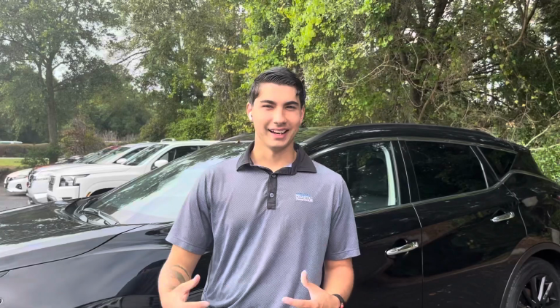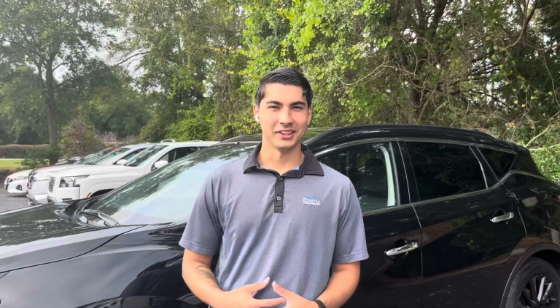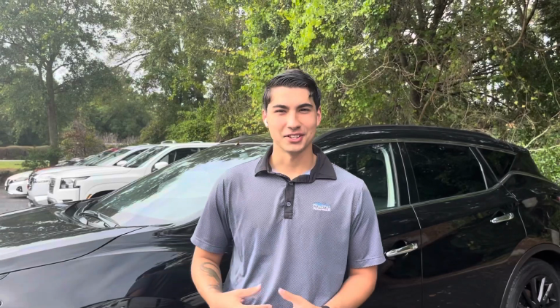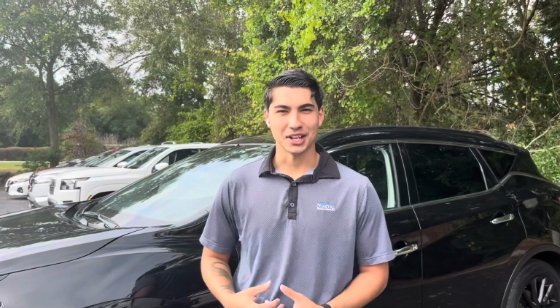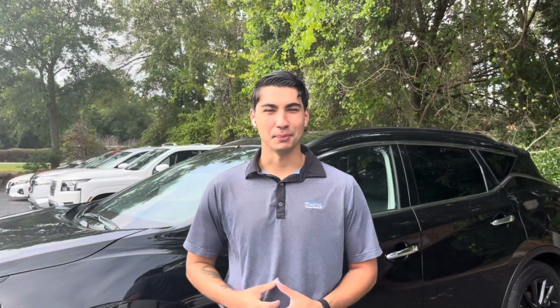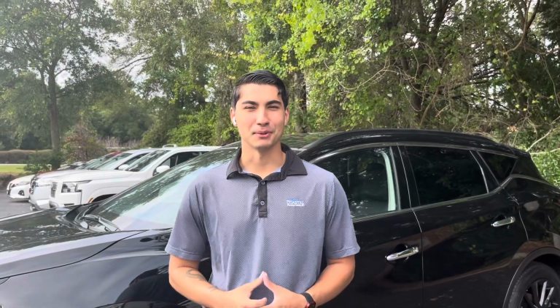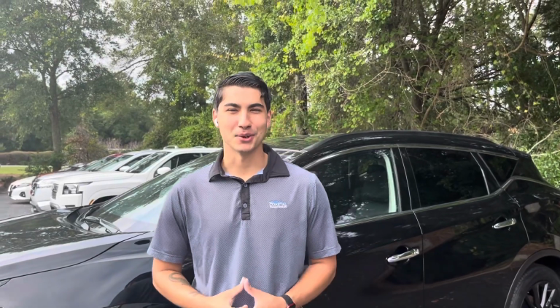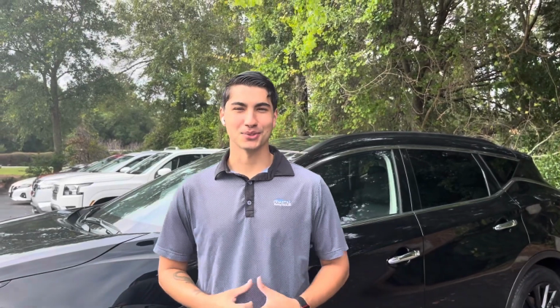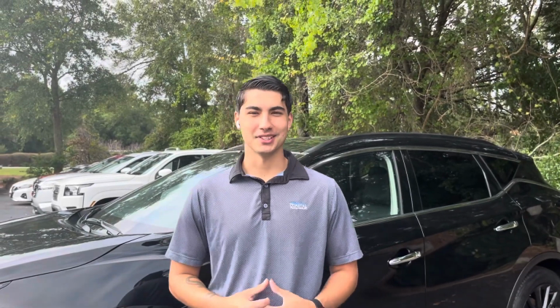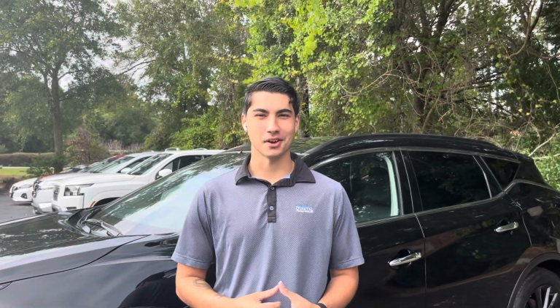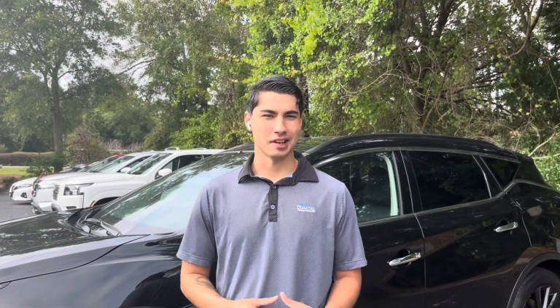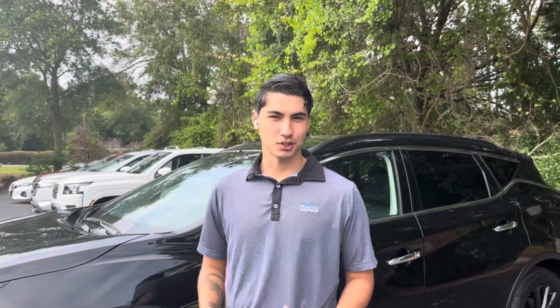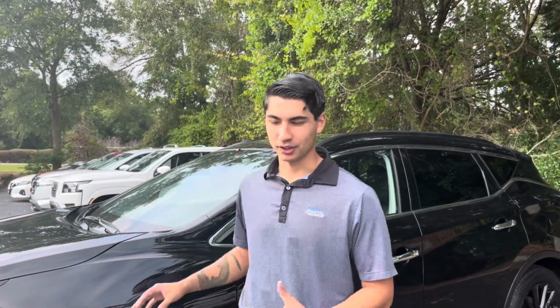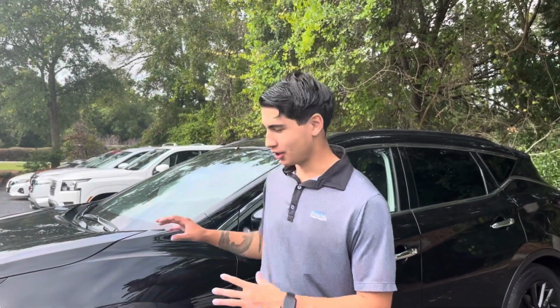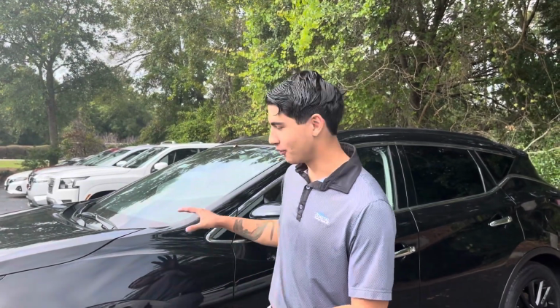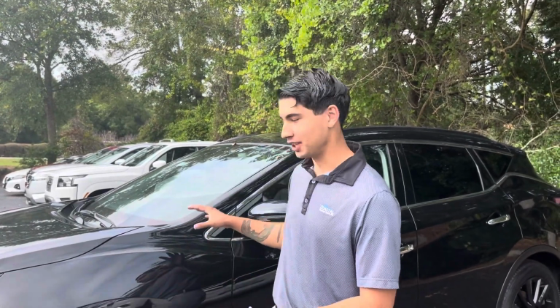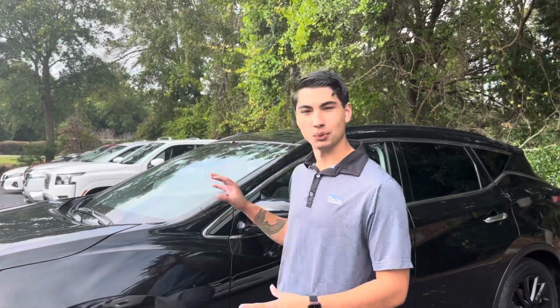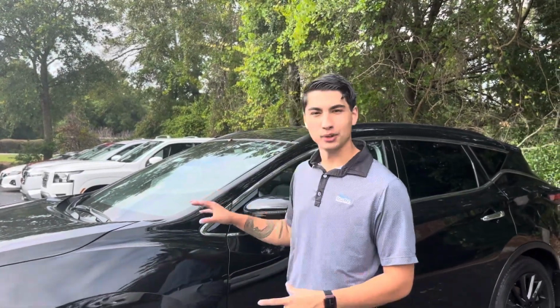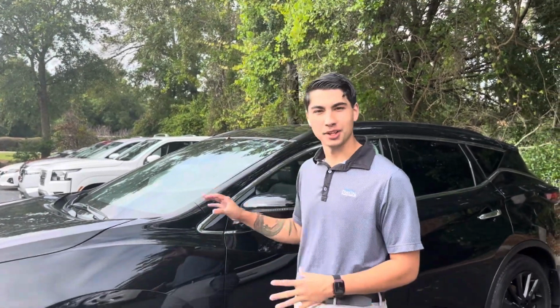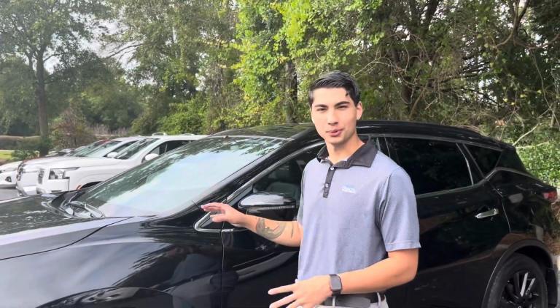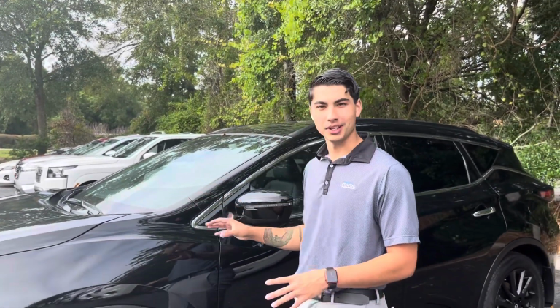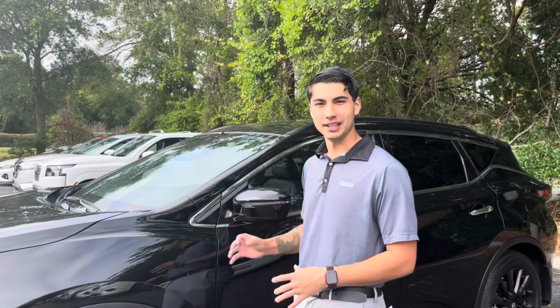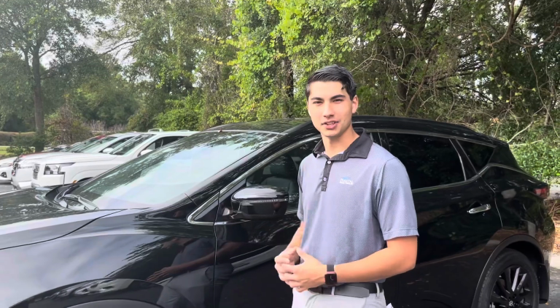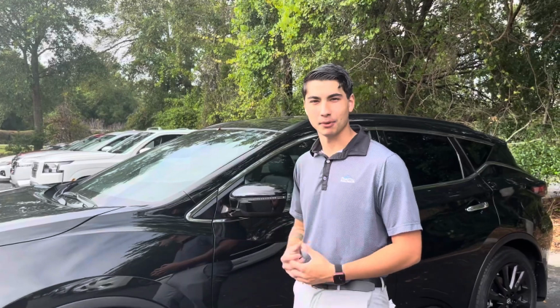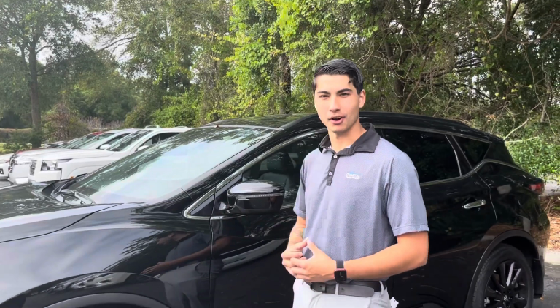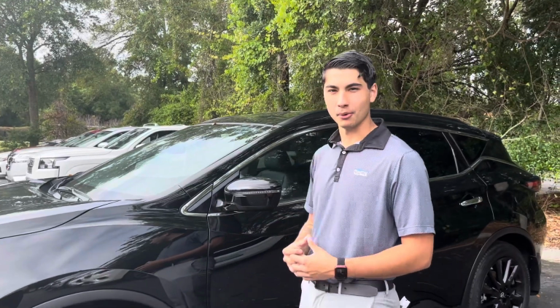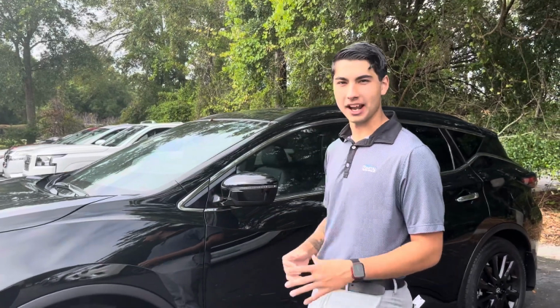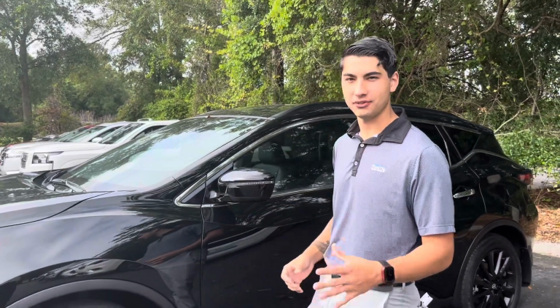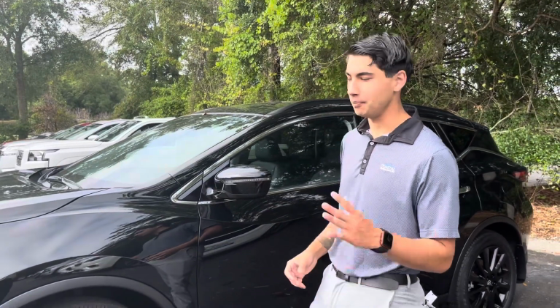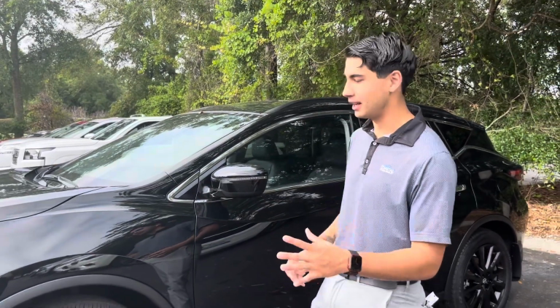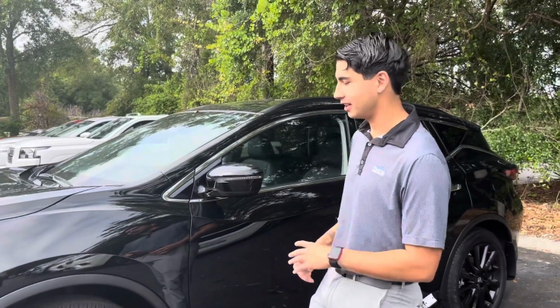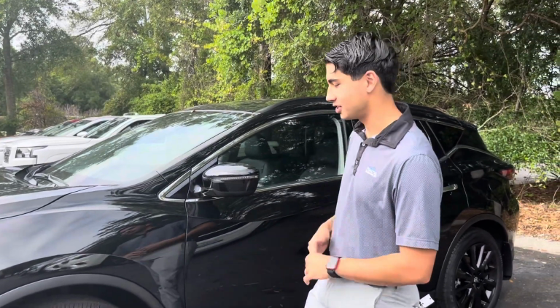Hey there, this is Caleb here with Coastal Nissan. Just wanted to go over the 2023 Nissan Murano SV Midnight Edition.